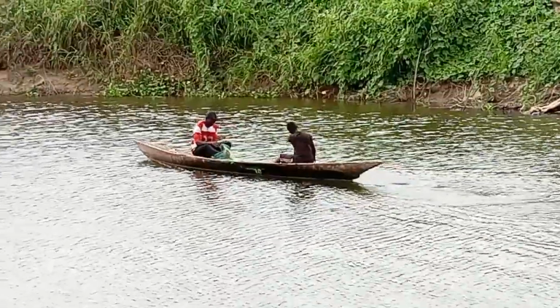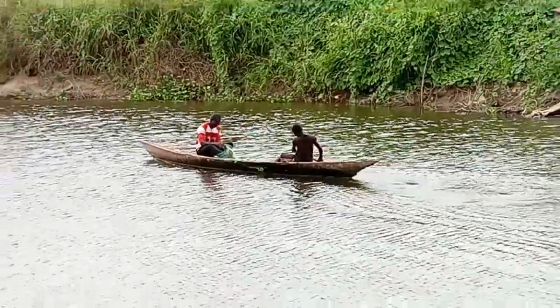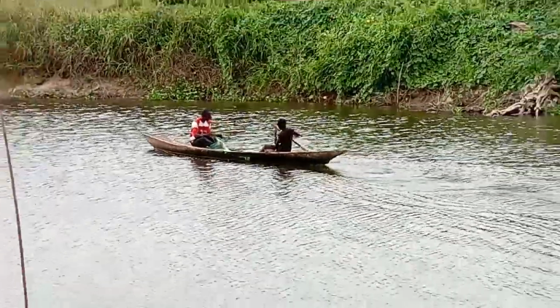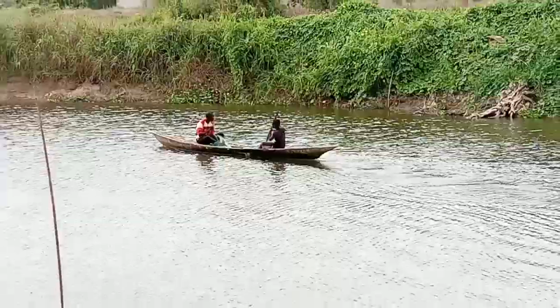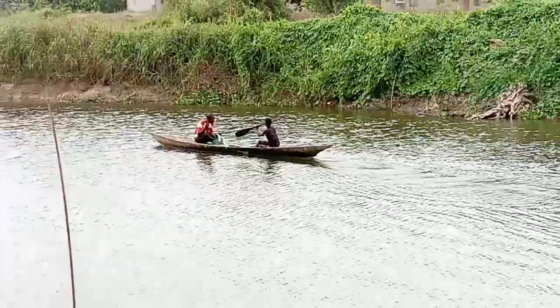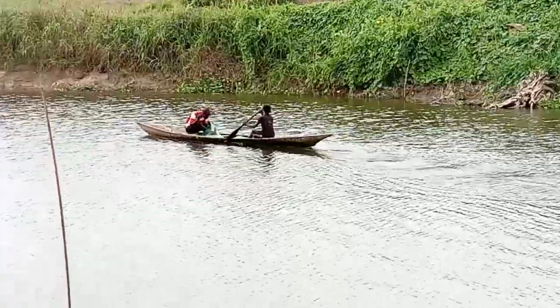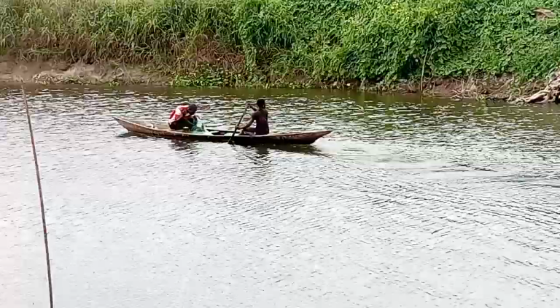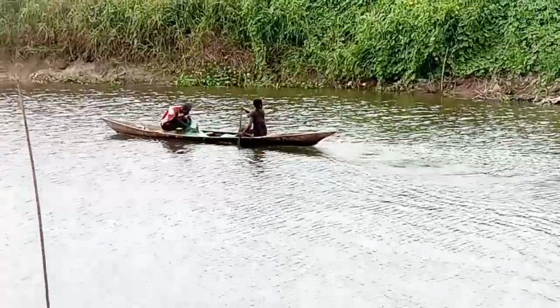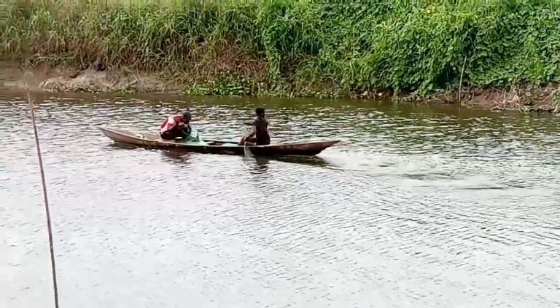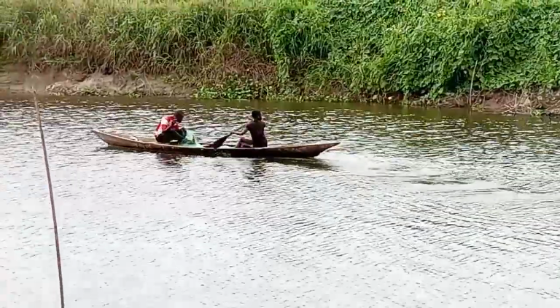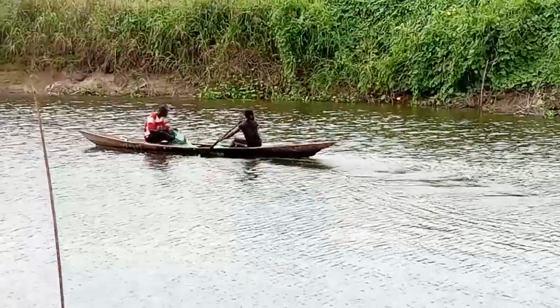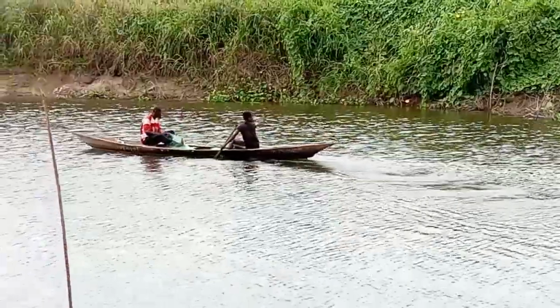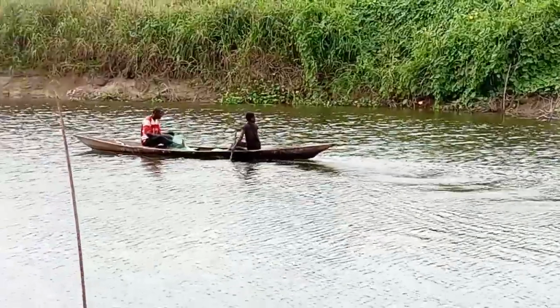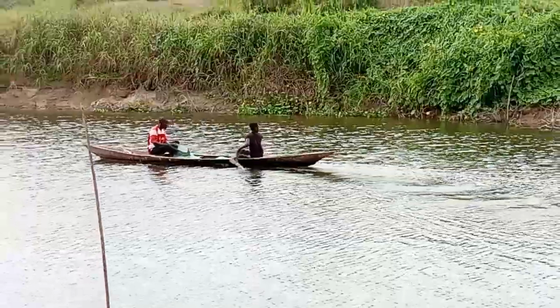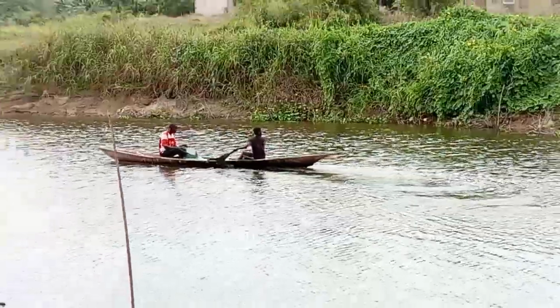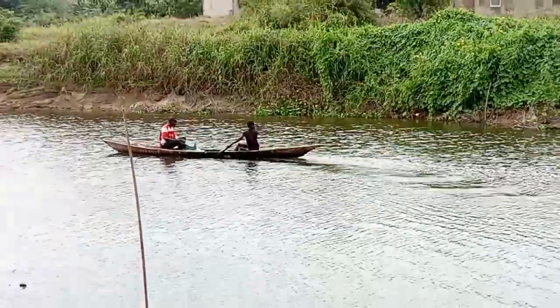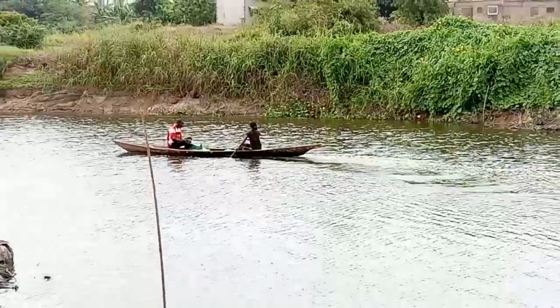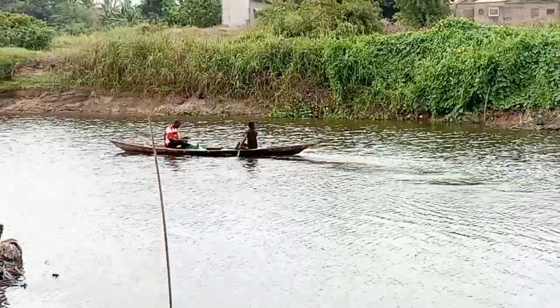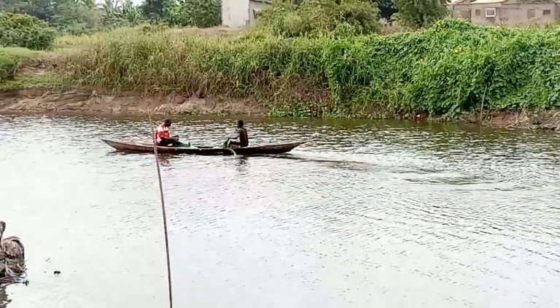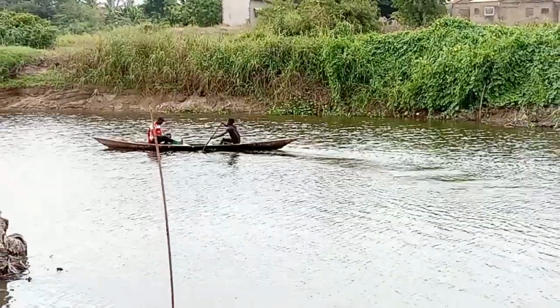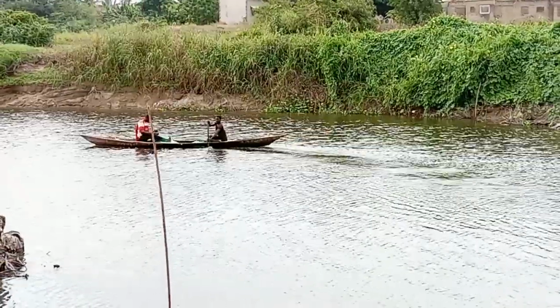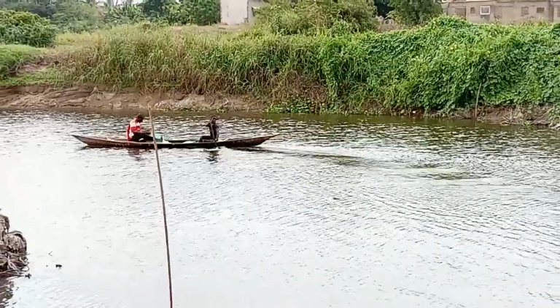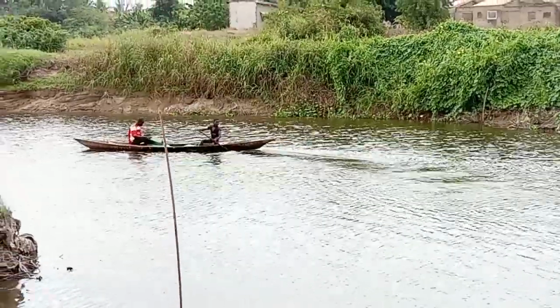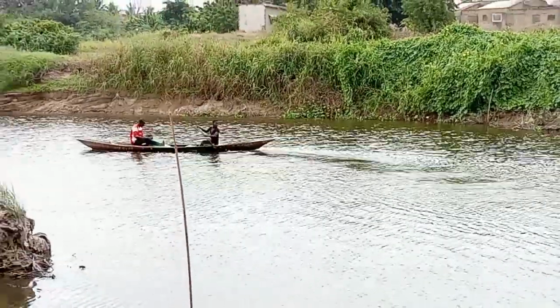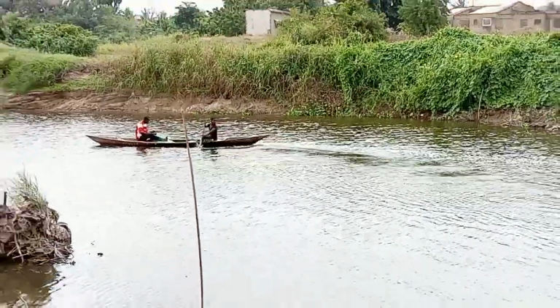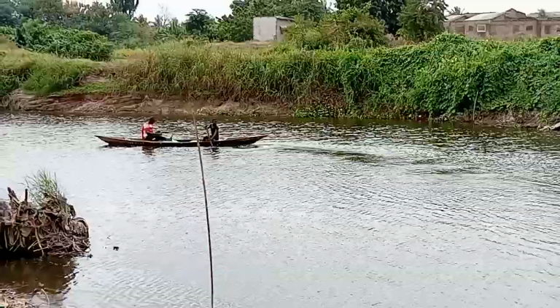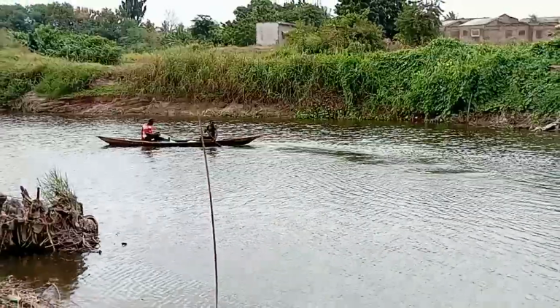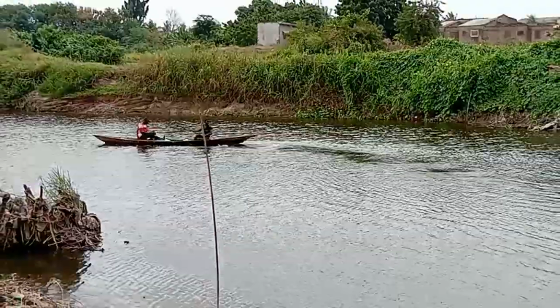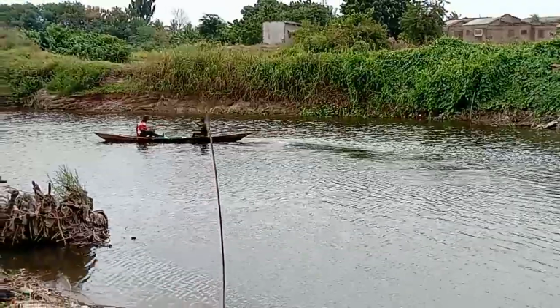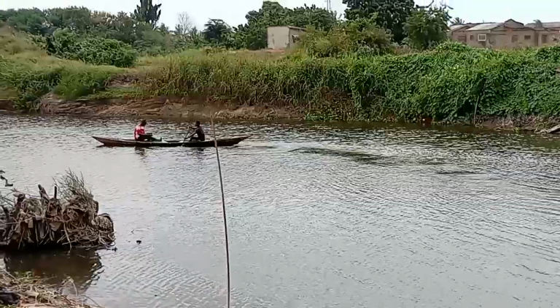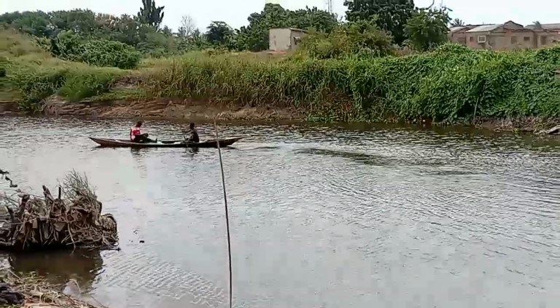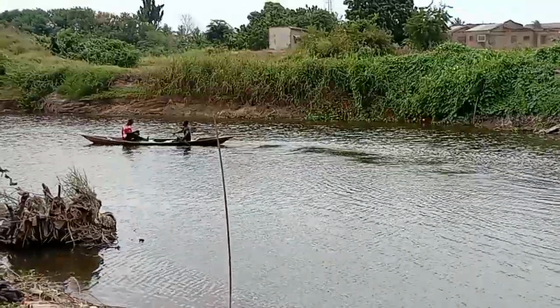If you want to visit Ghana, don't forget to access the Ouija river and visit the river. It's a very beautiful river. You will love it.